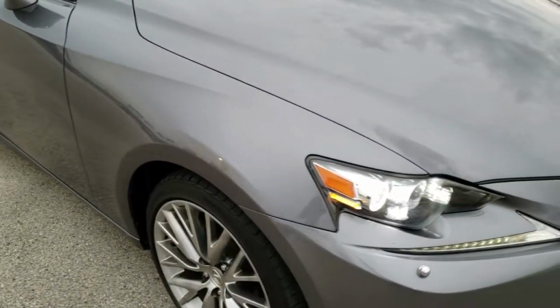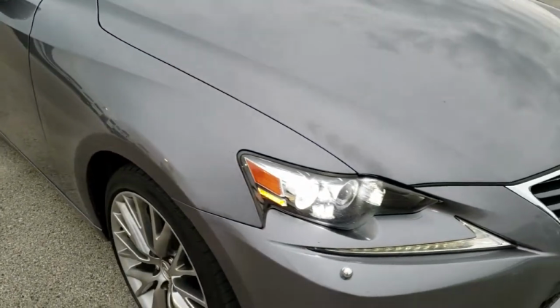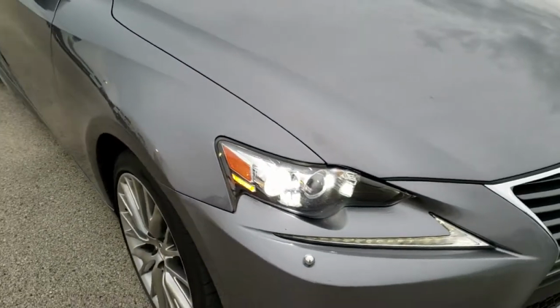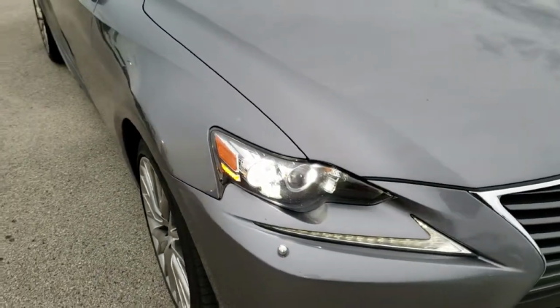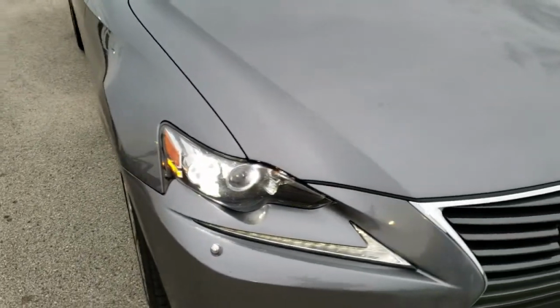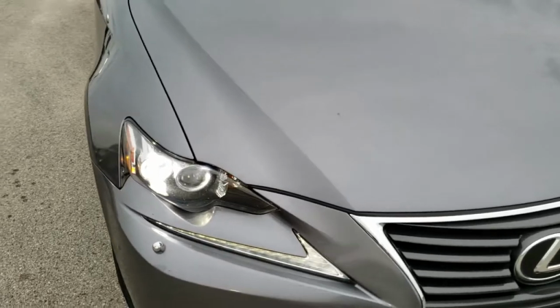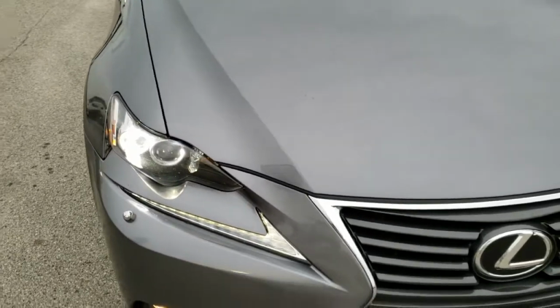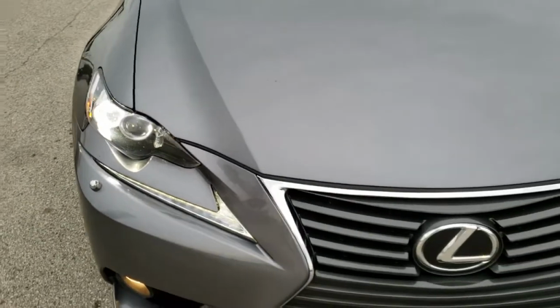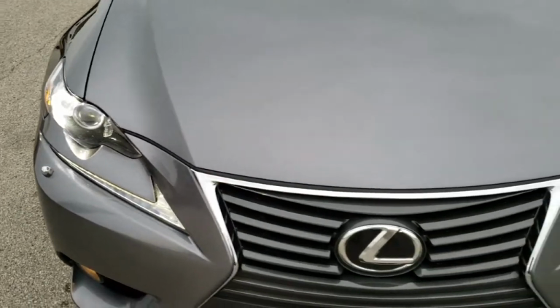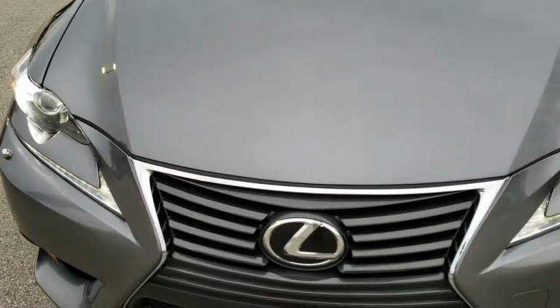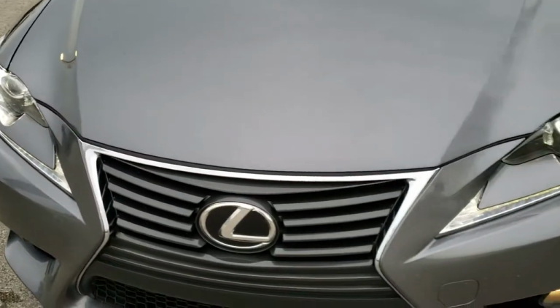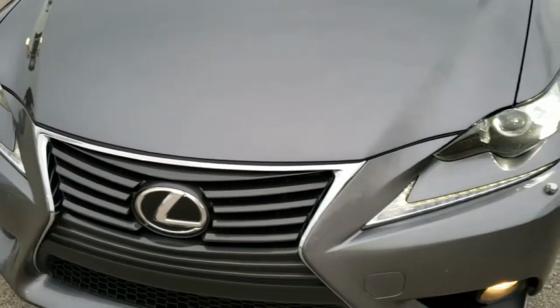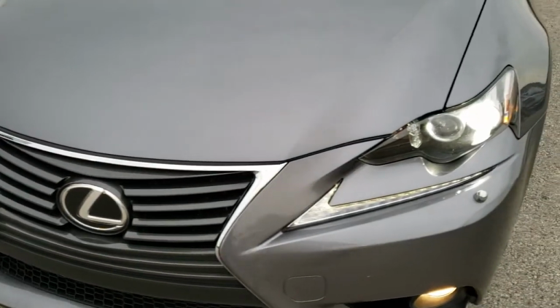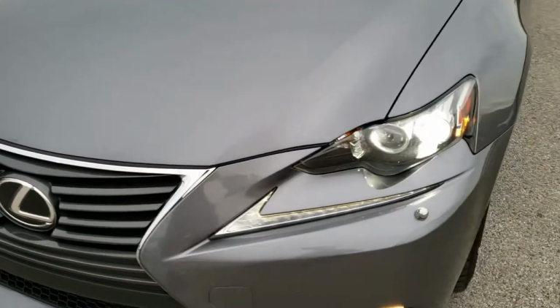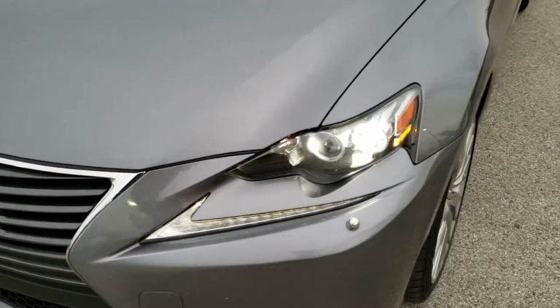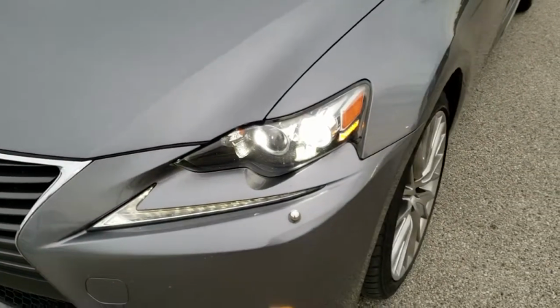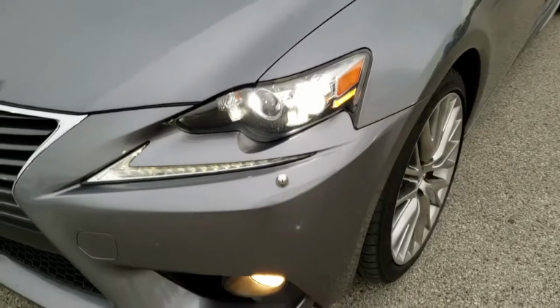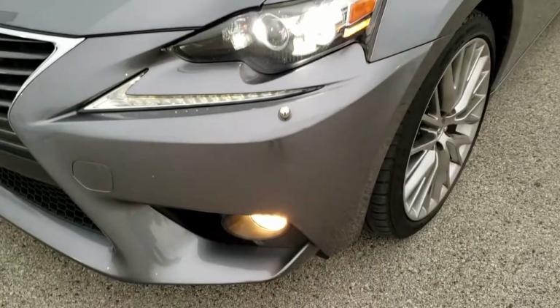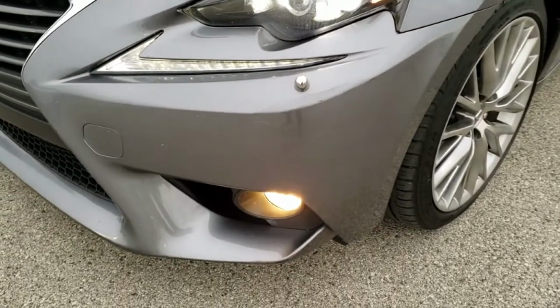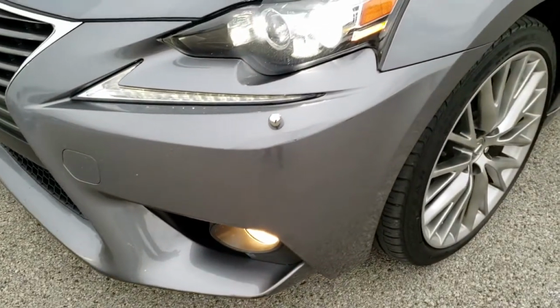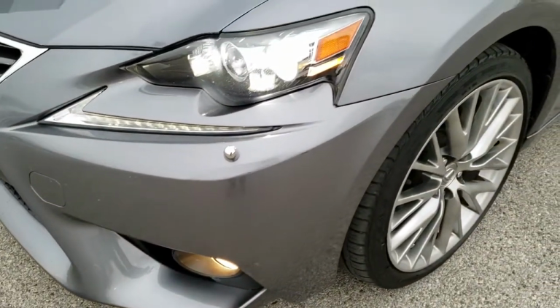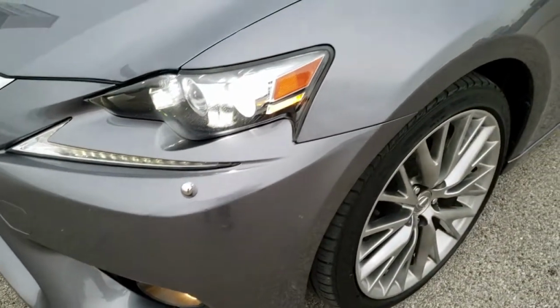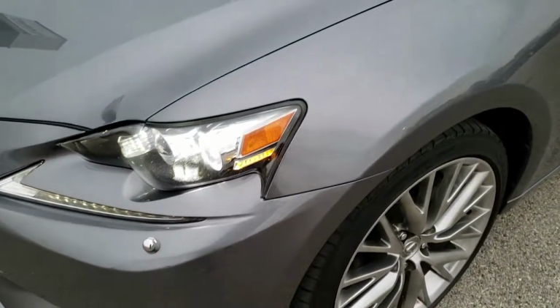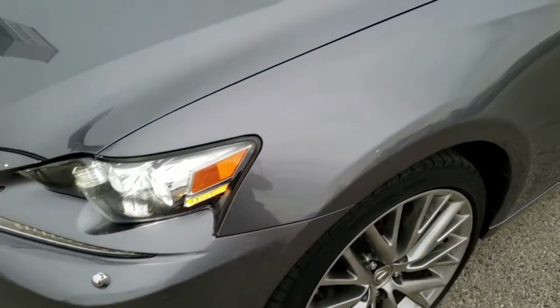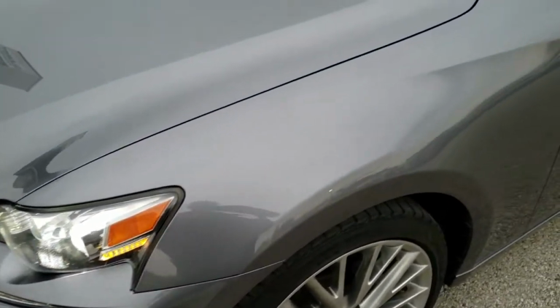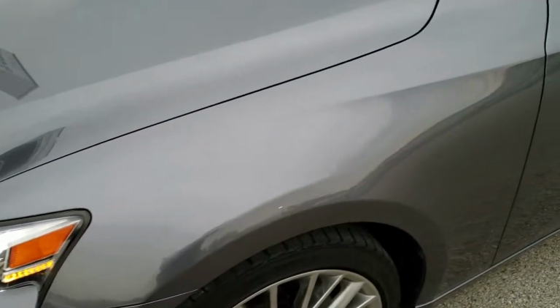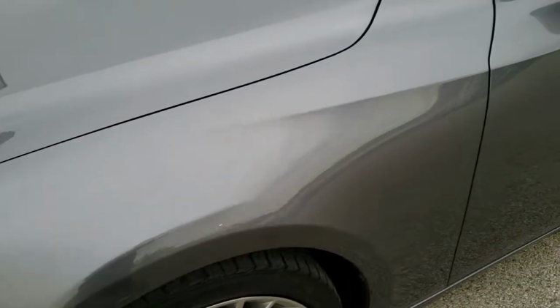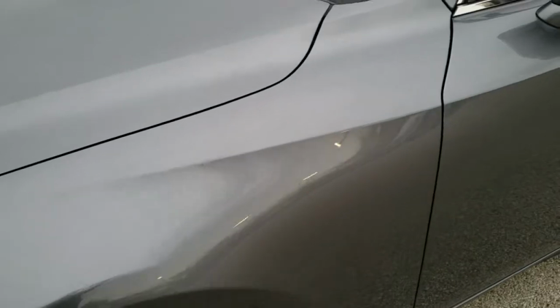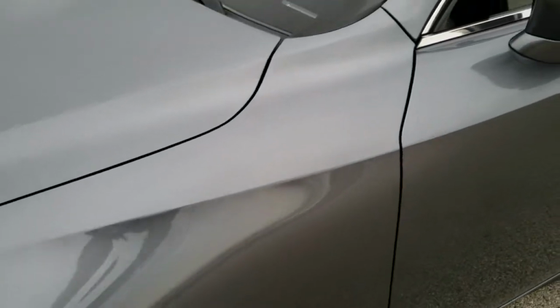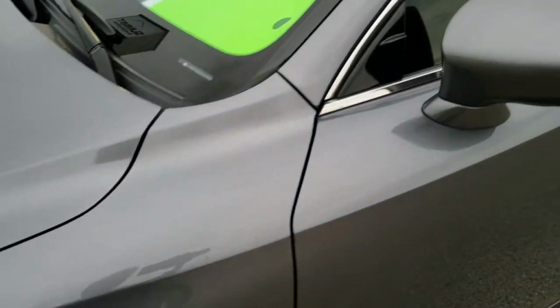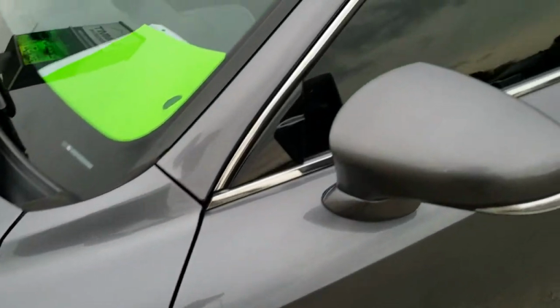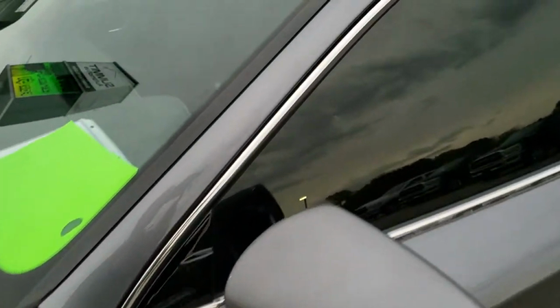This vehicle has the 2.5 liter V6 motor which pumps out 204 horsepower, and from this HD video you will be able to tell that this car is extremely clean considering the age and miles on it. Nebula gray pearl is the color.